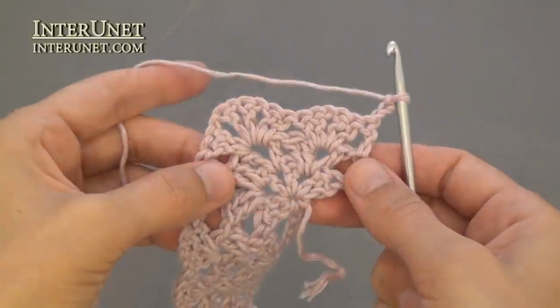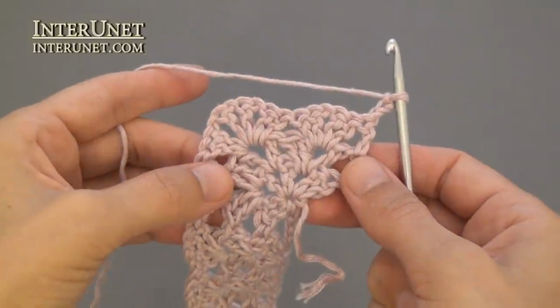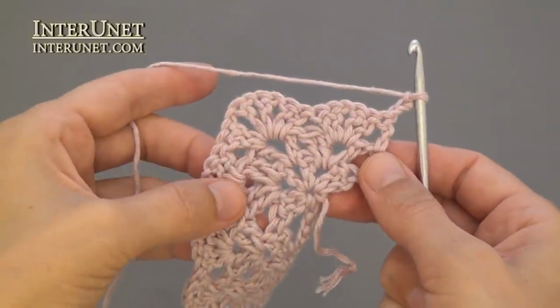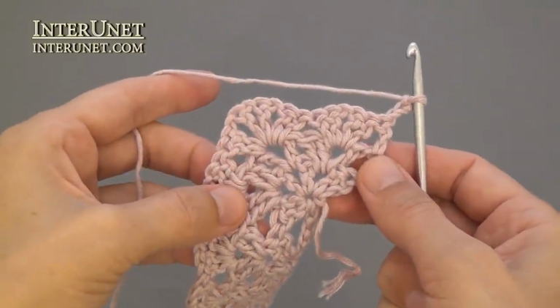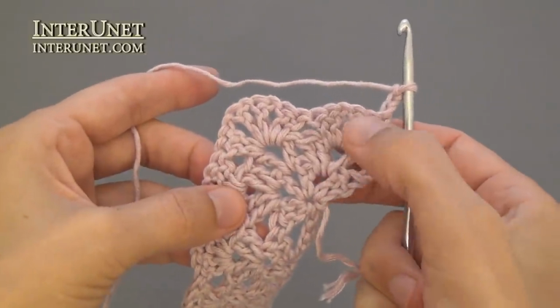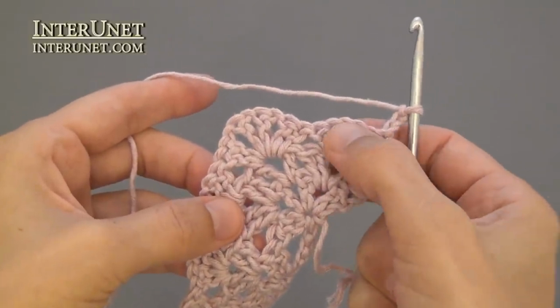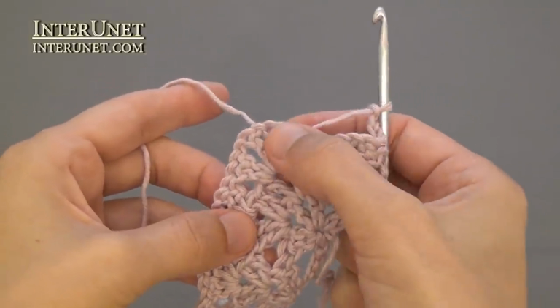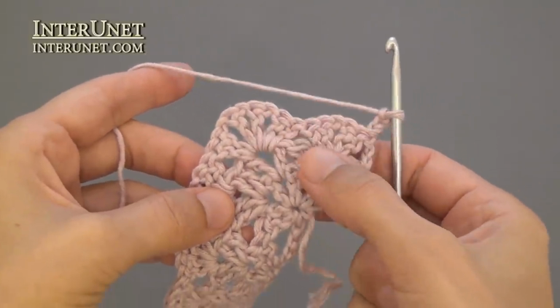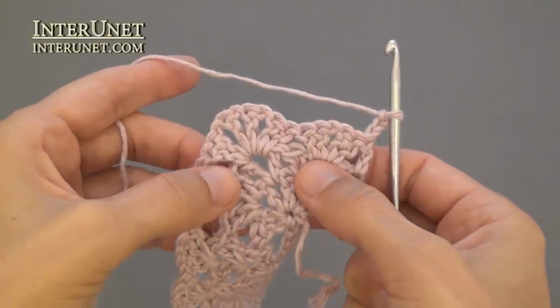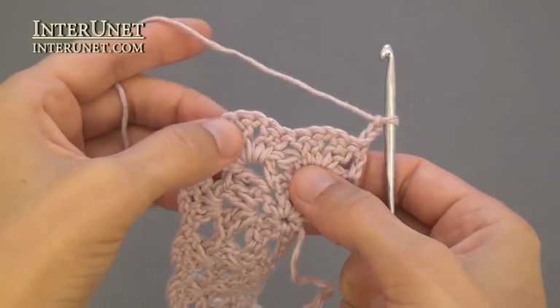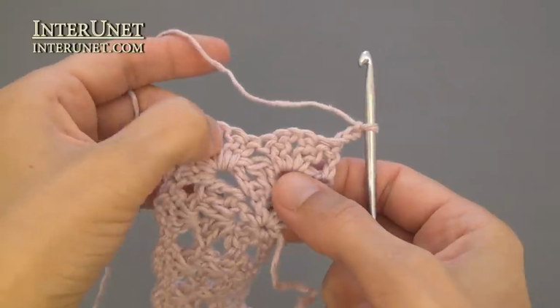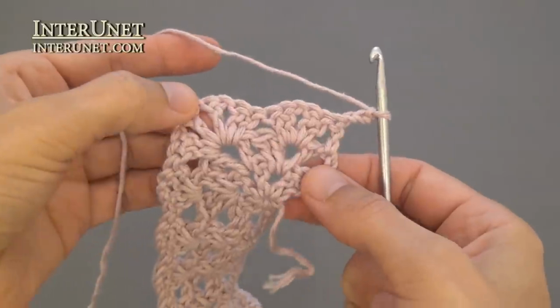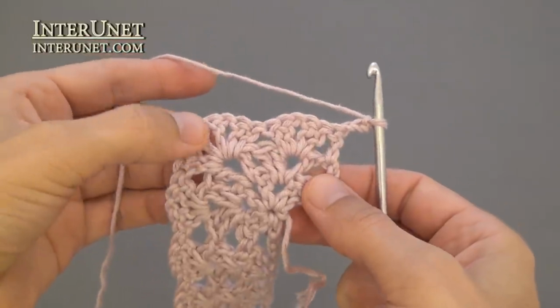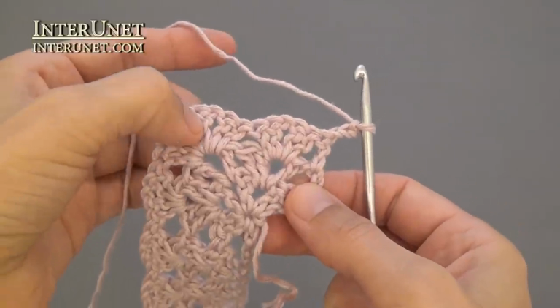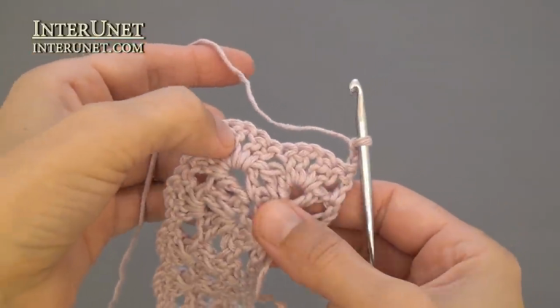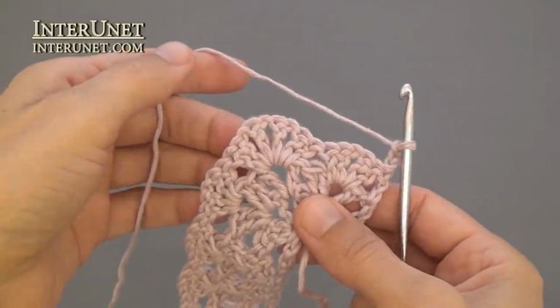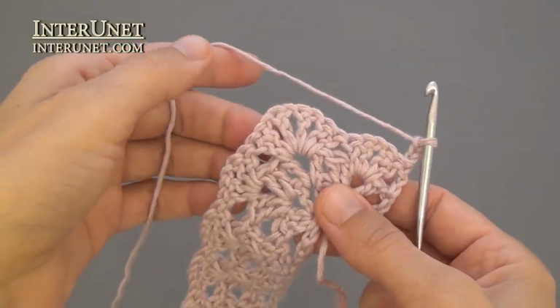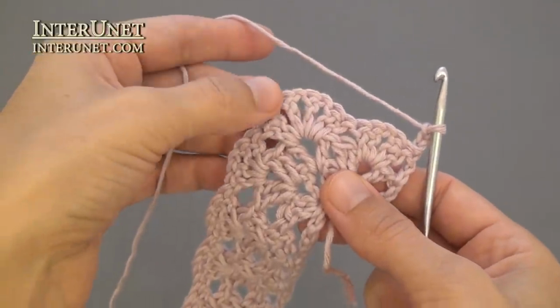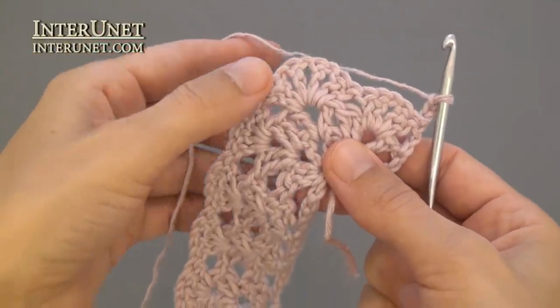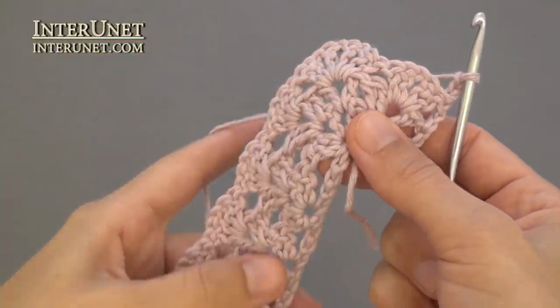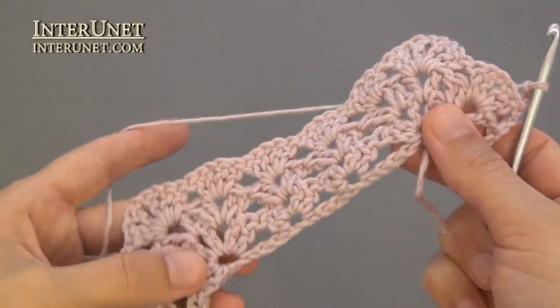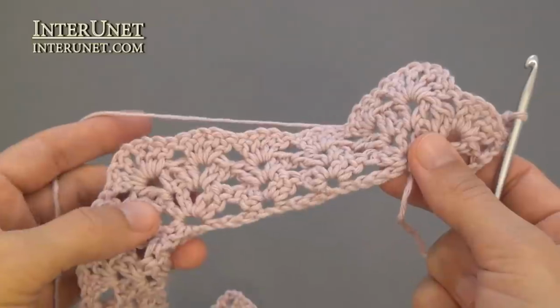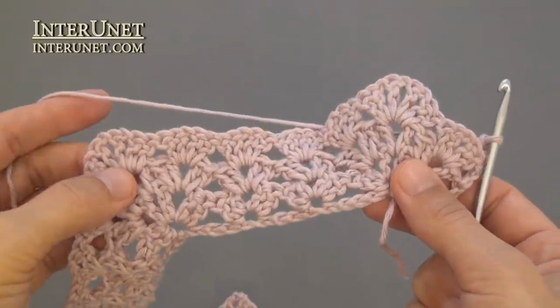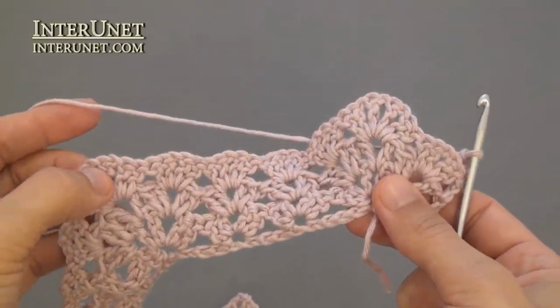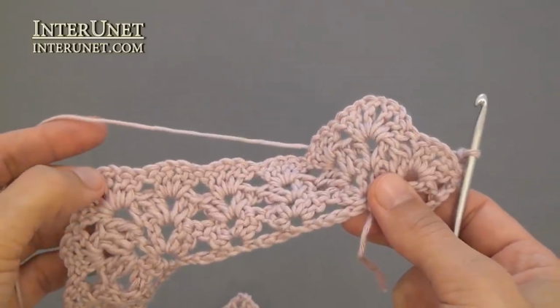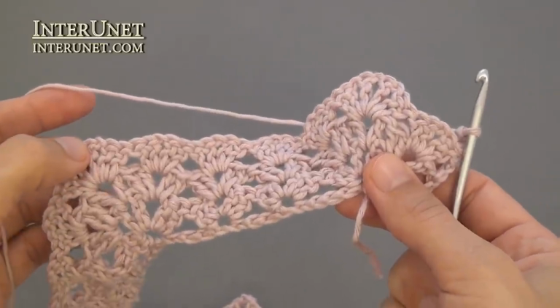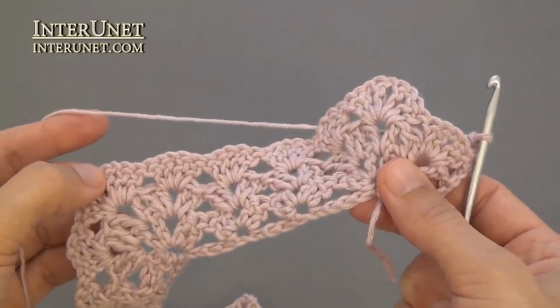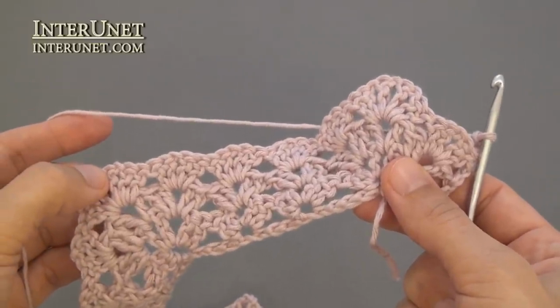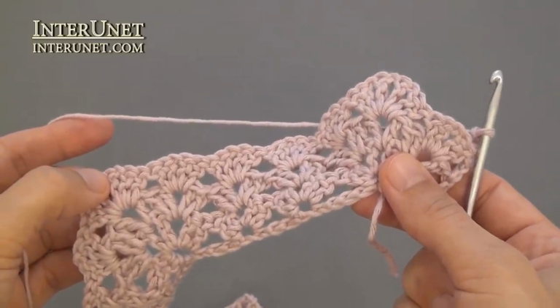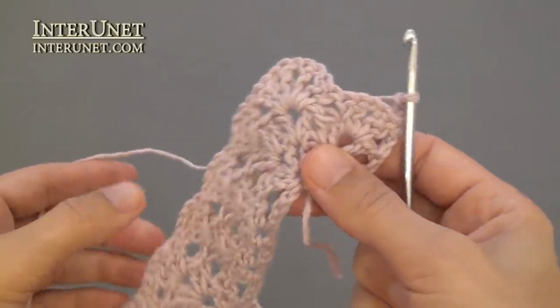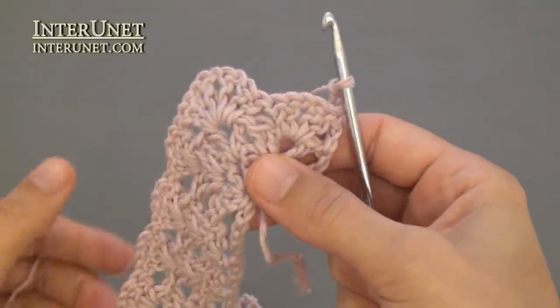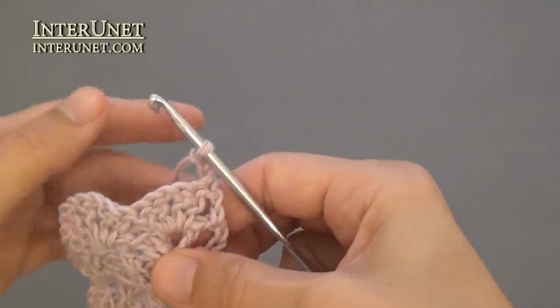Fourth row: work two shells, then V-stitch into V-stitch, and then continue working shells to your following V-stitch, work V-stitch into V-stitch, and so on.